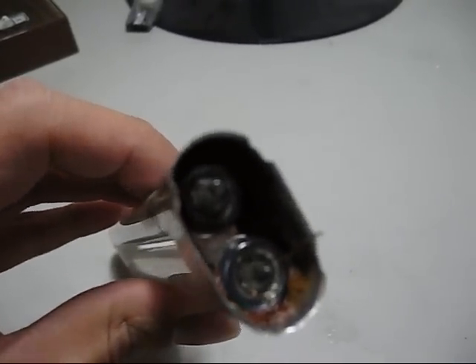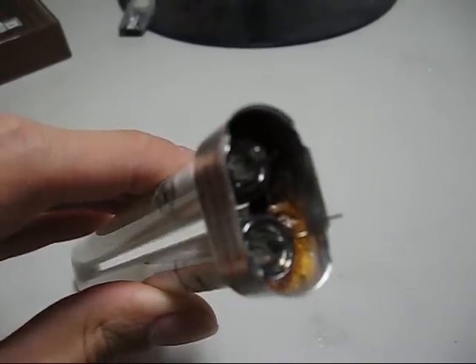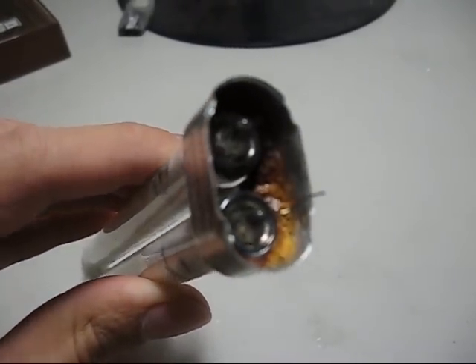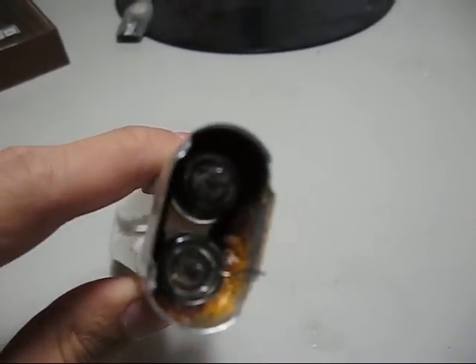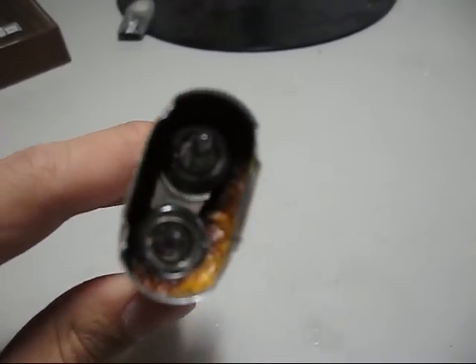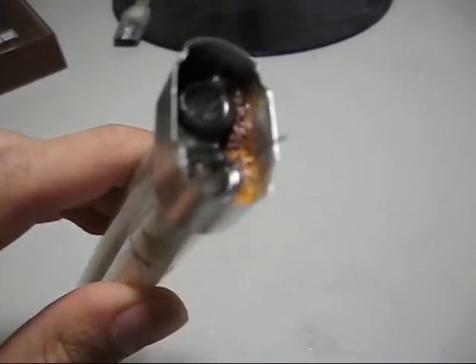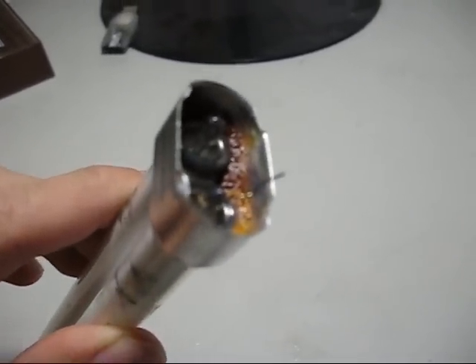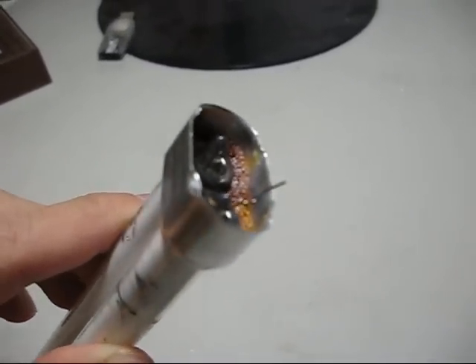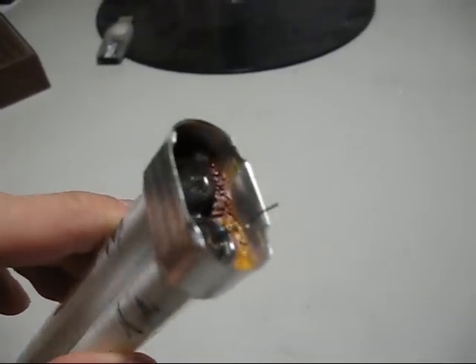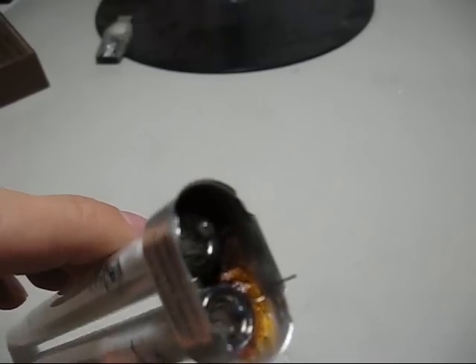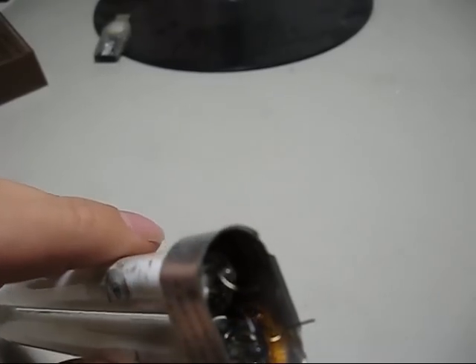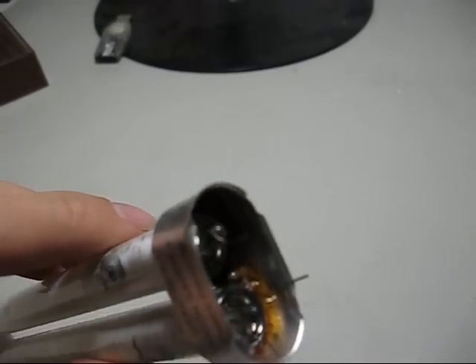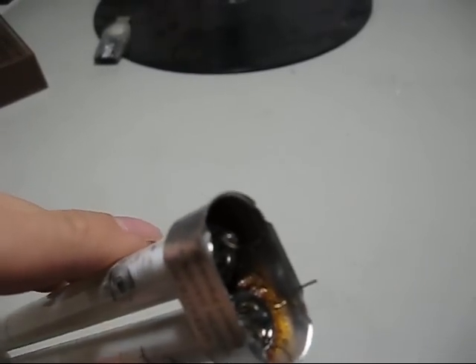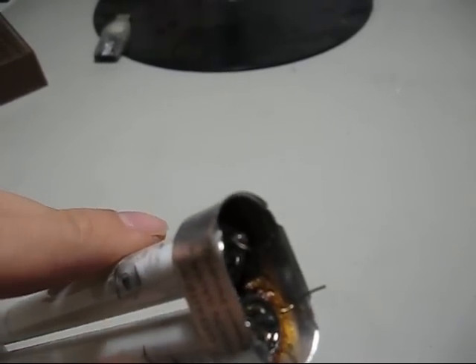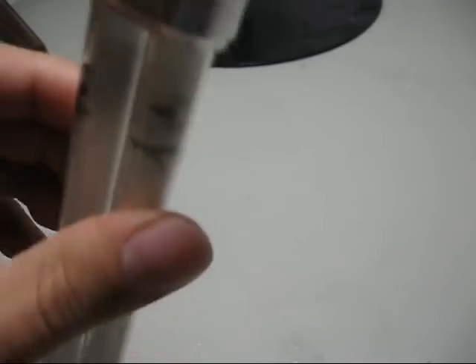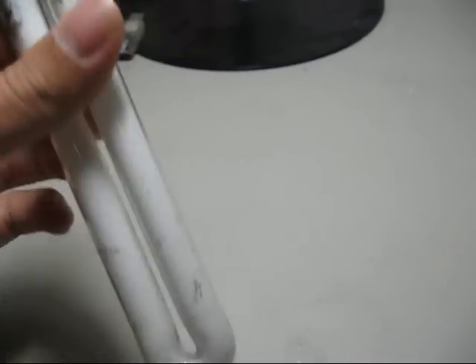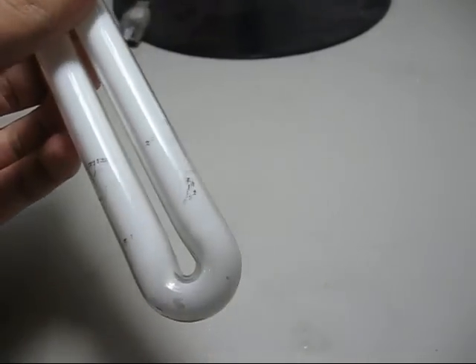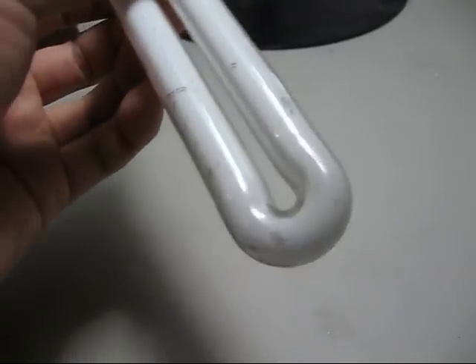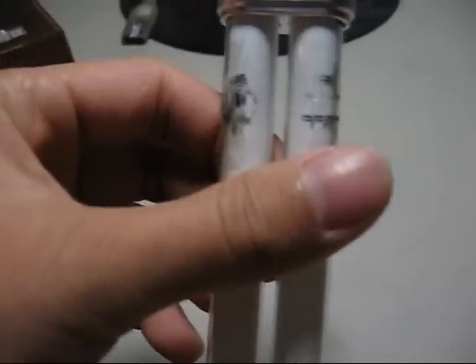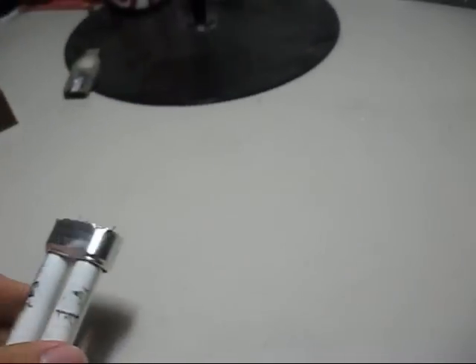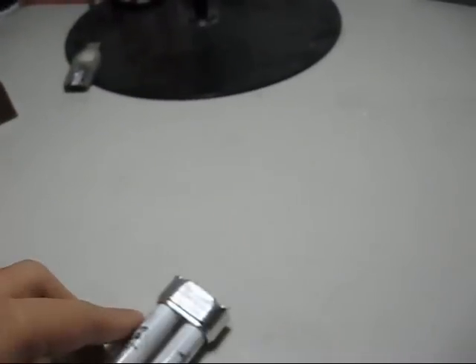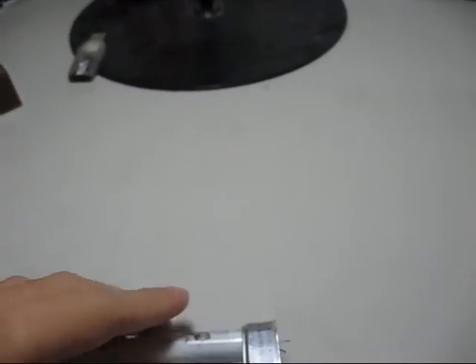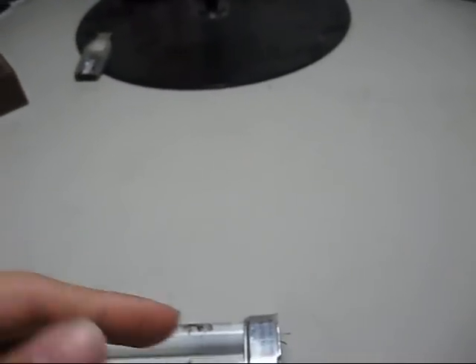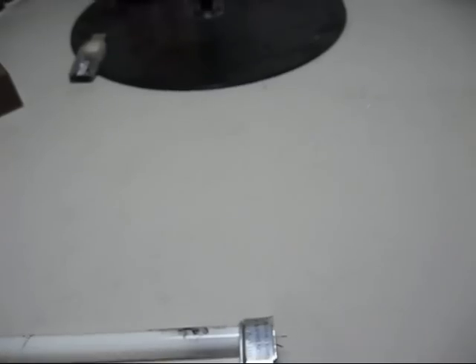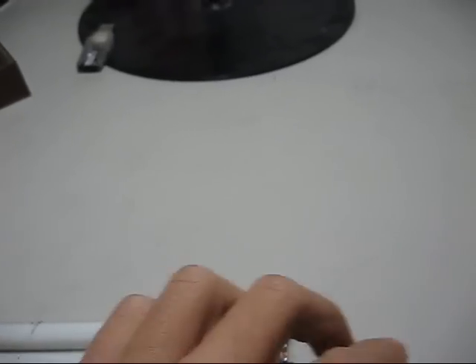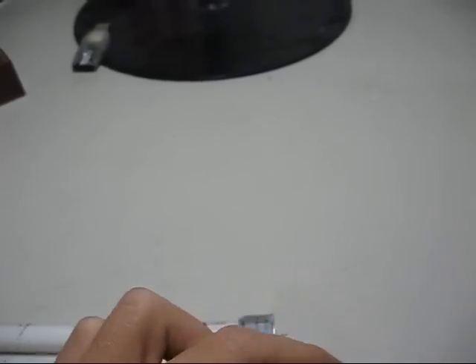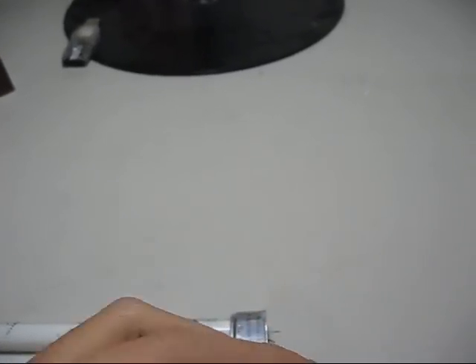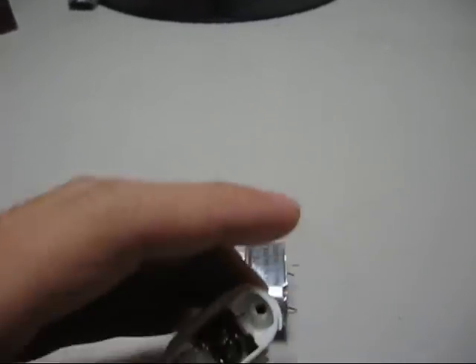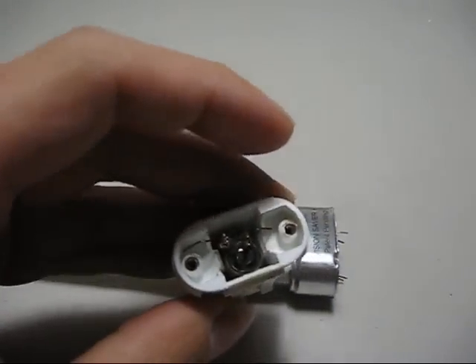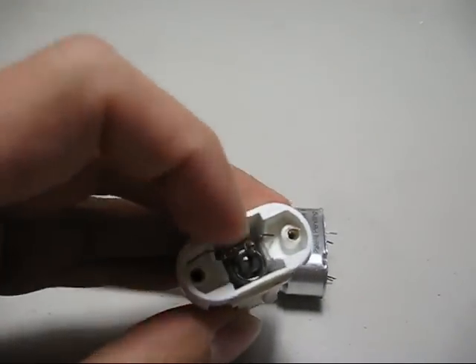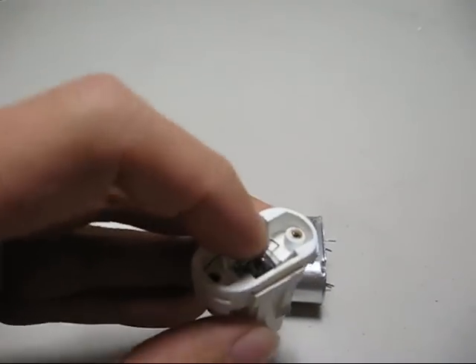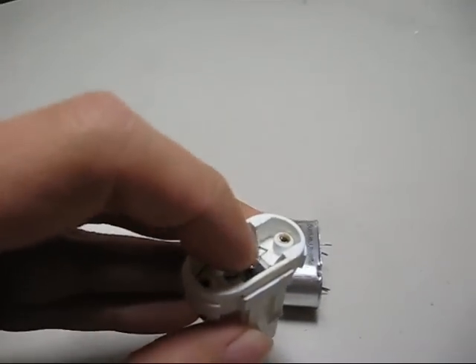This is just what's typical inside. Four wires, two going to each electrode on each end of the tube, which curves around.